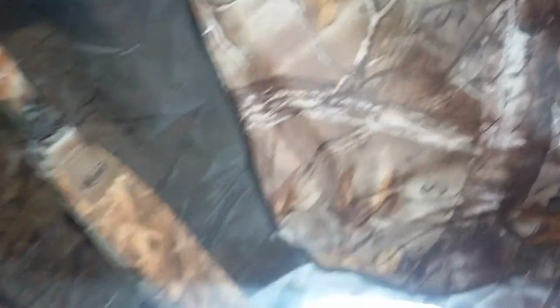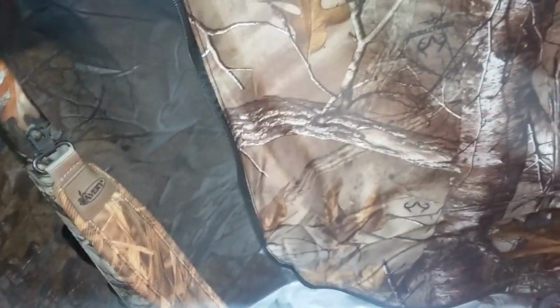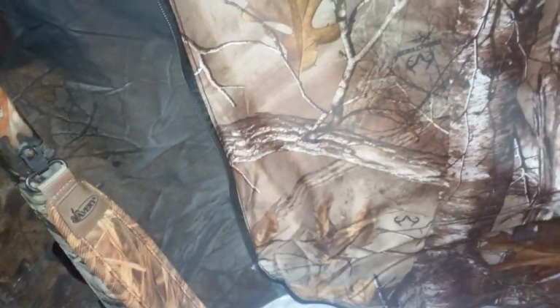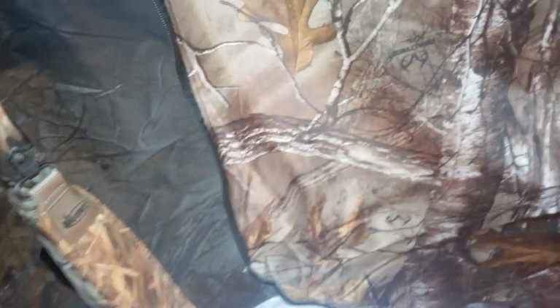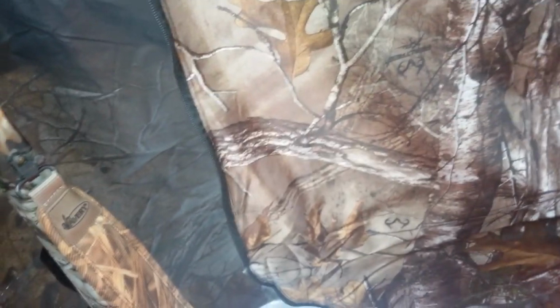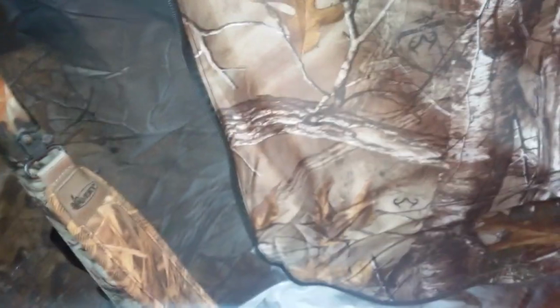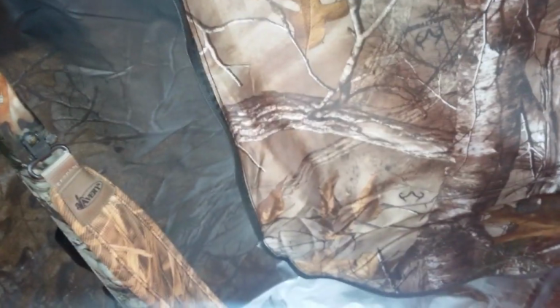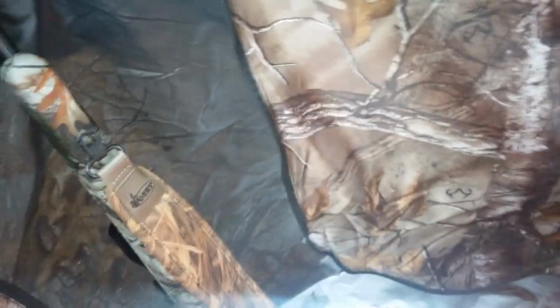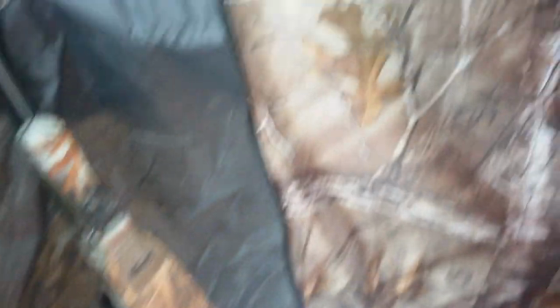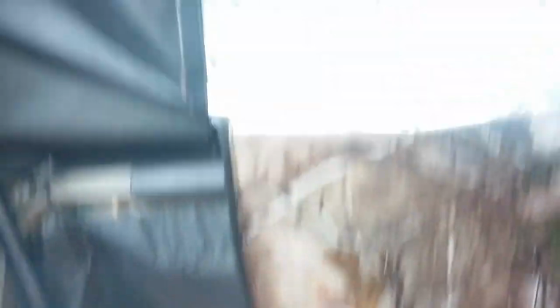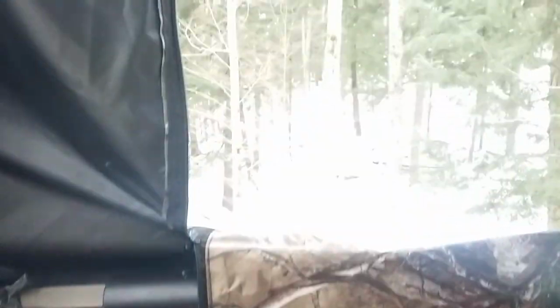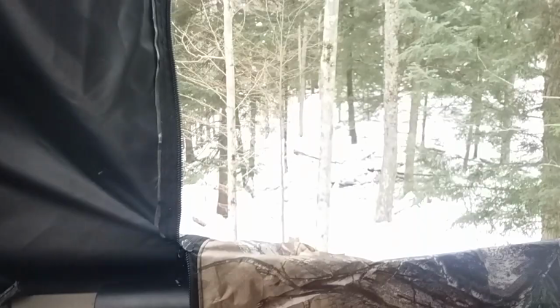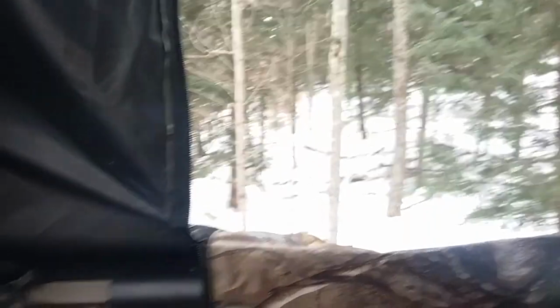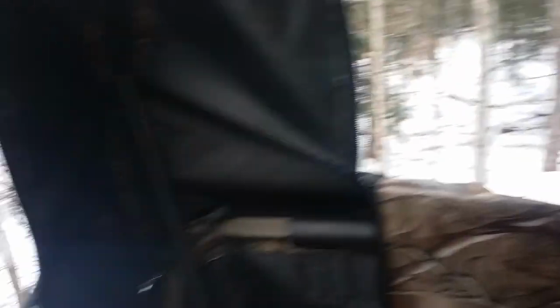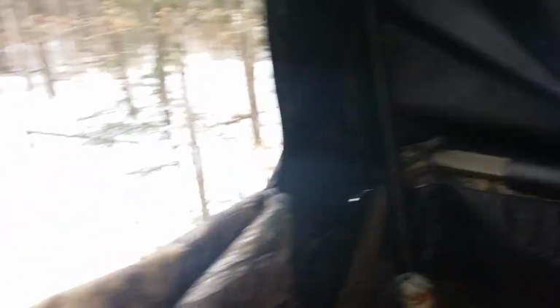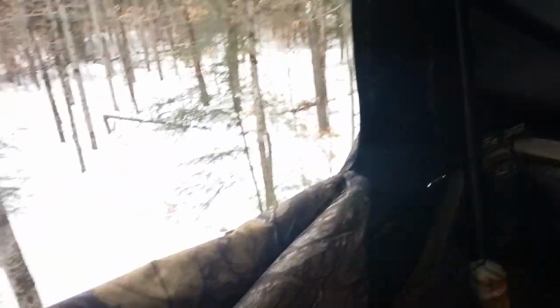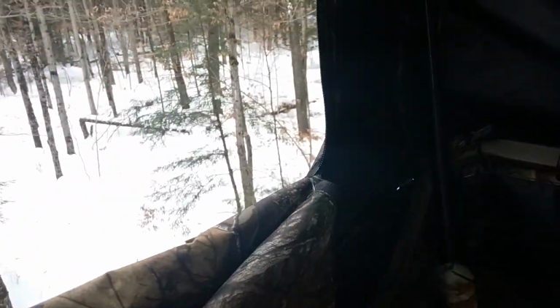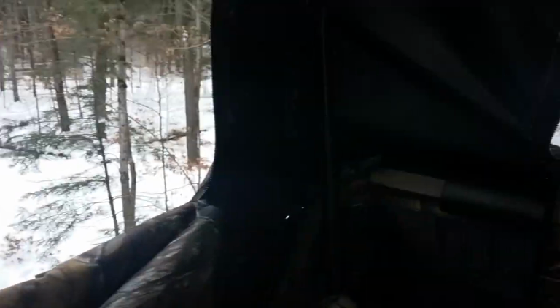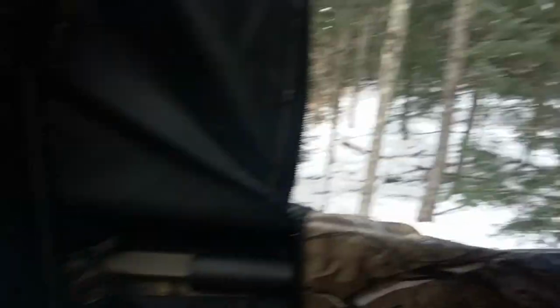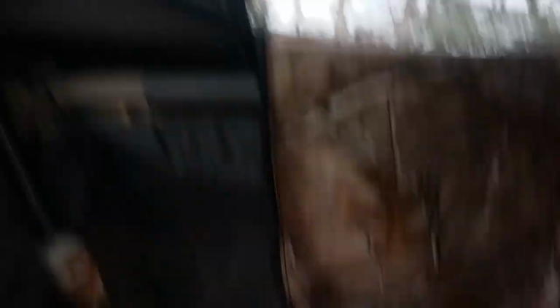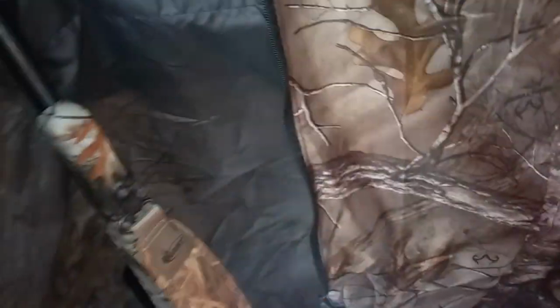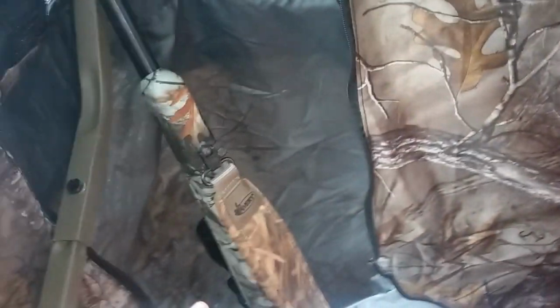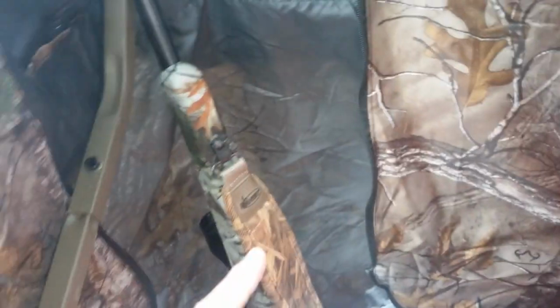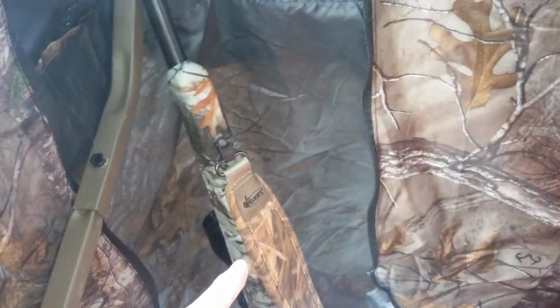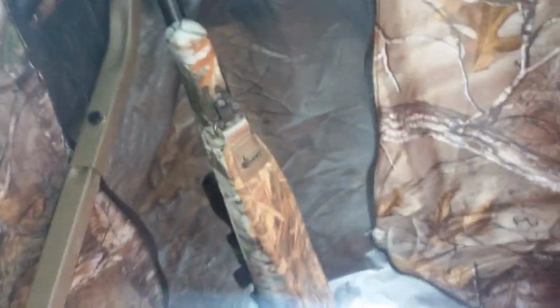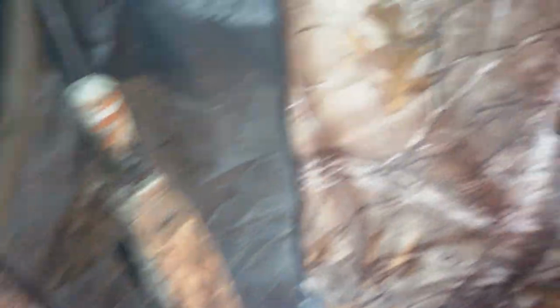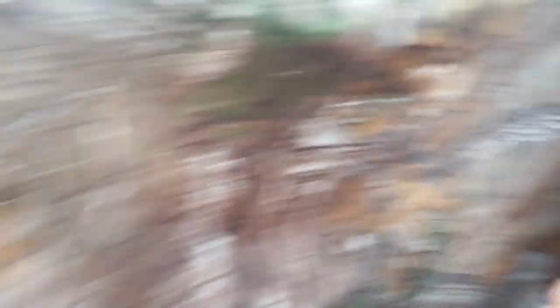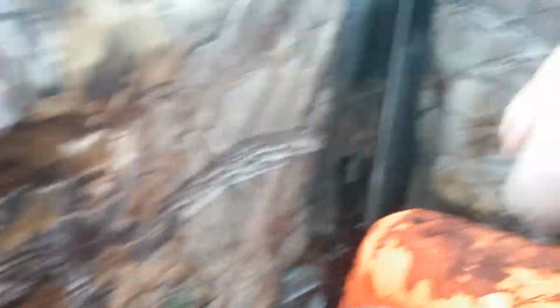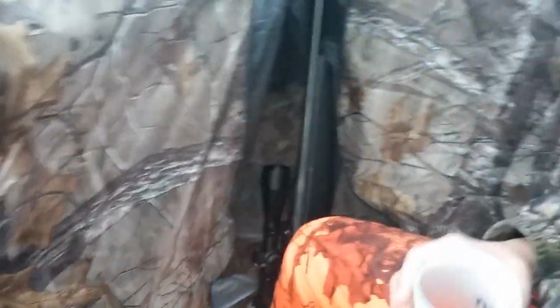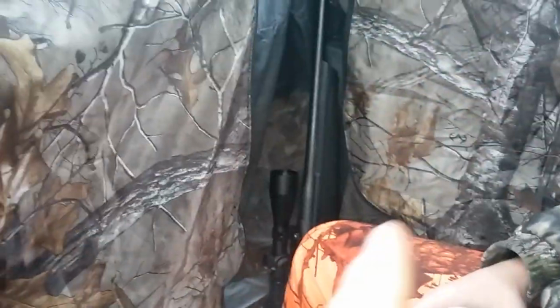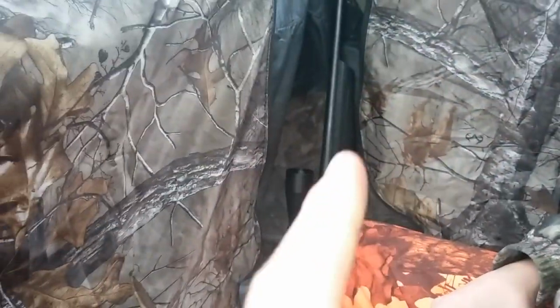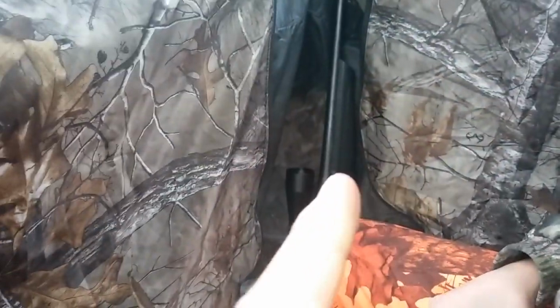What's going on guys? Cadenwood Outdoors here. Today I'm out here hunting. Got the old trusty 308 right there, and a 270 over there.